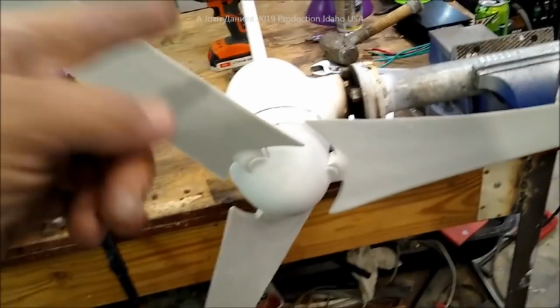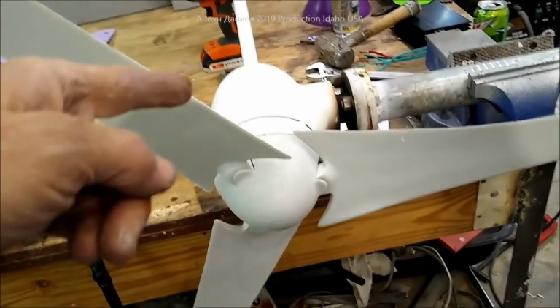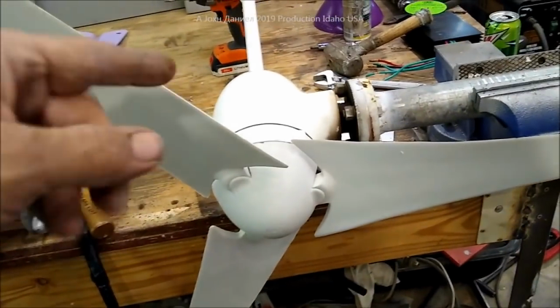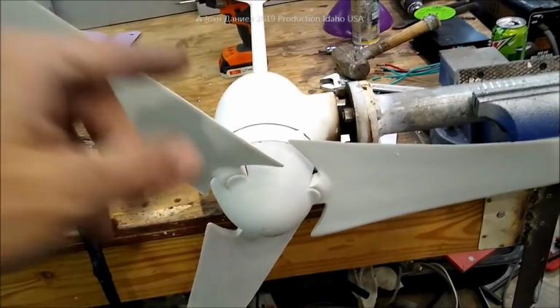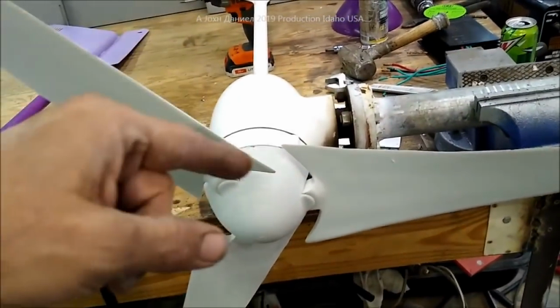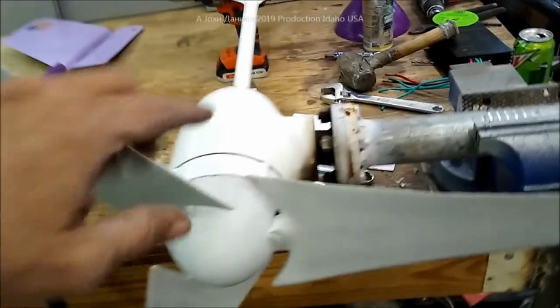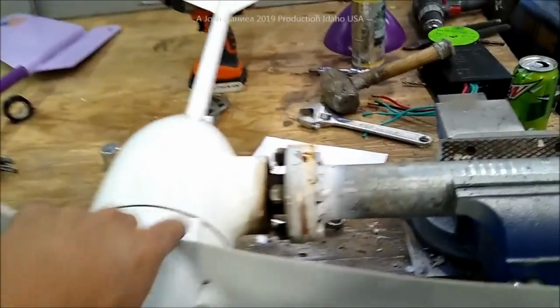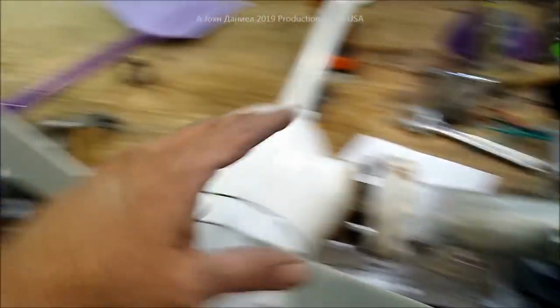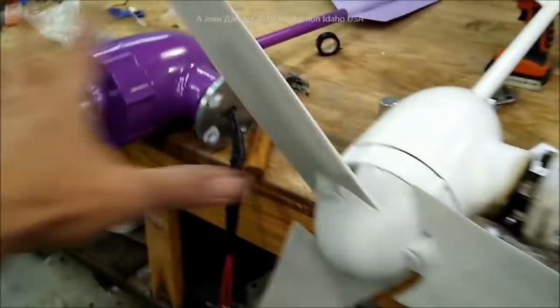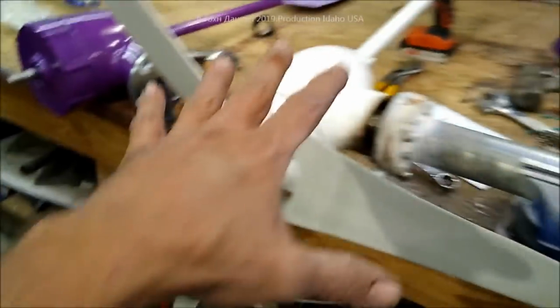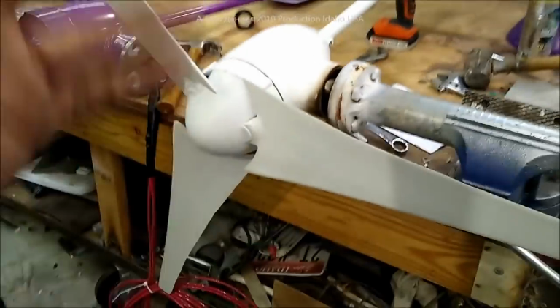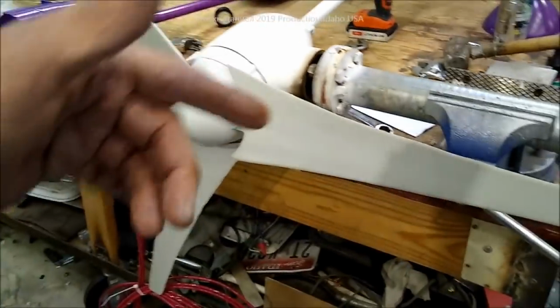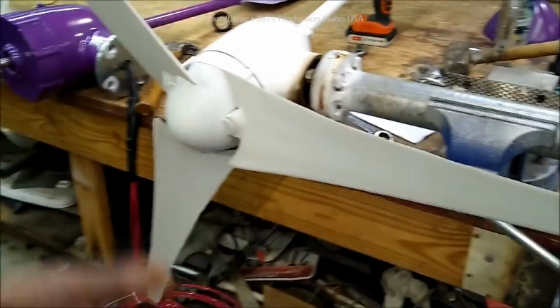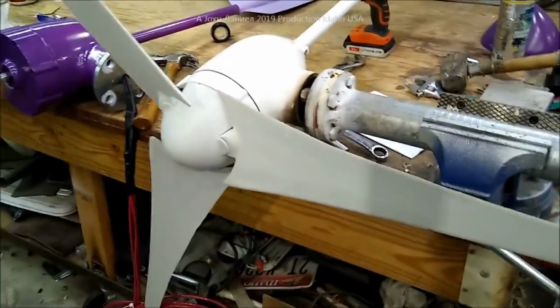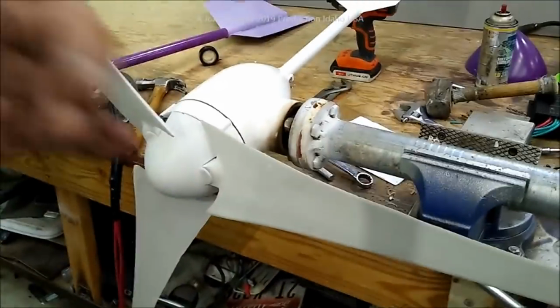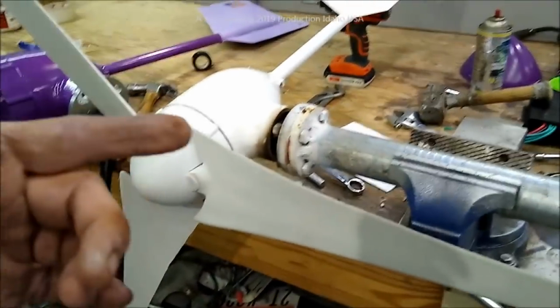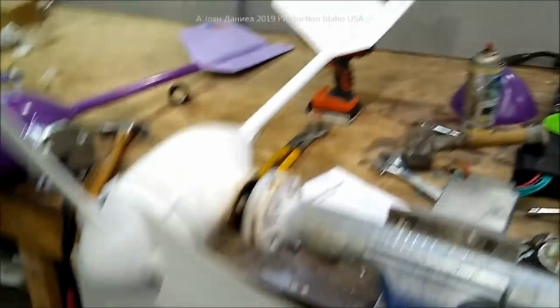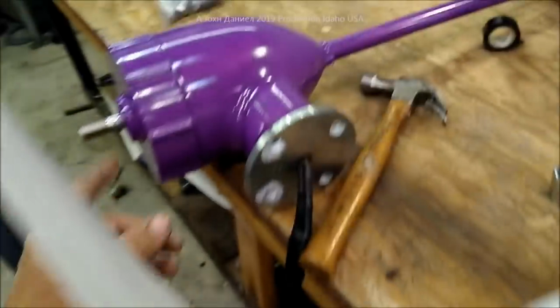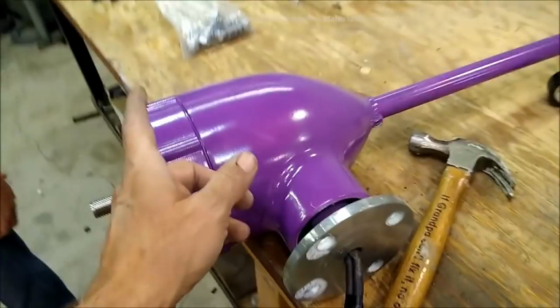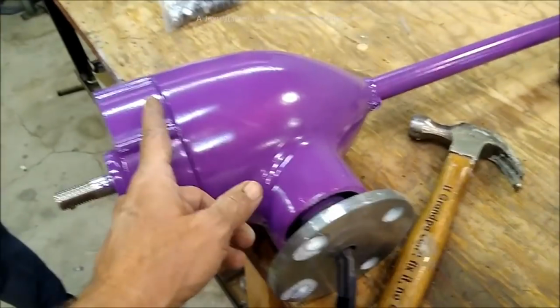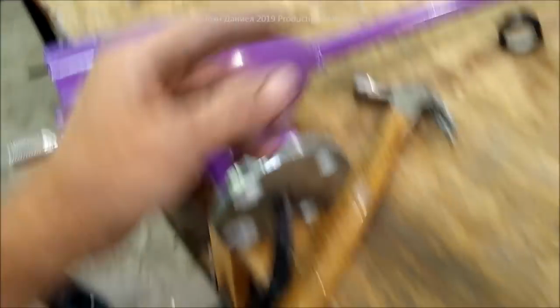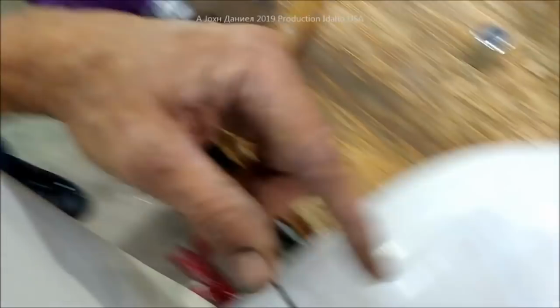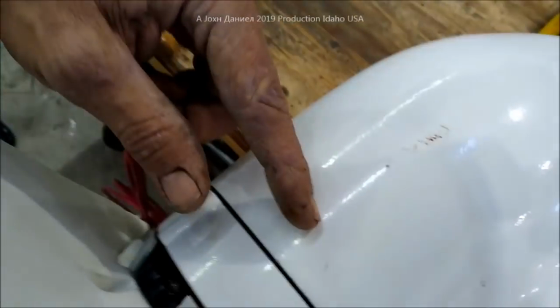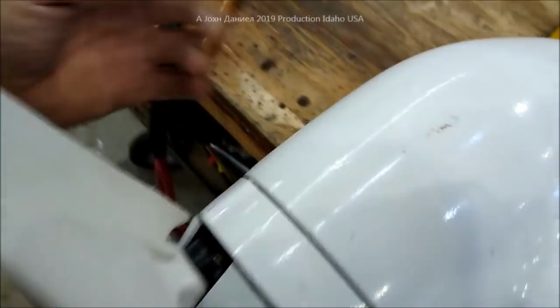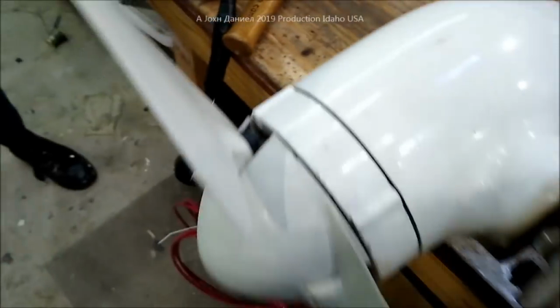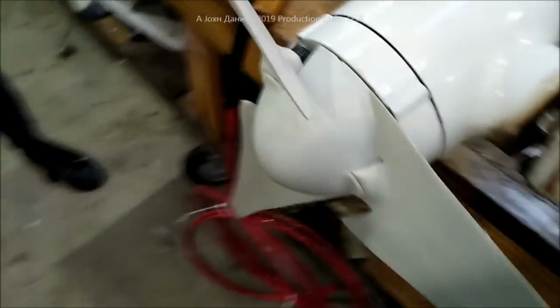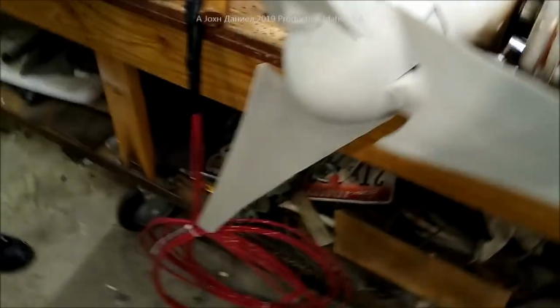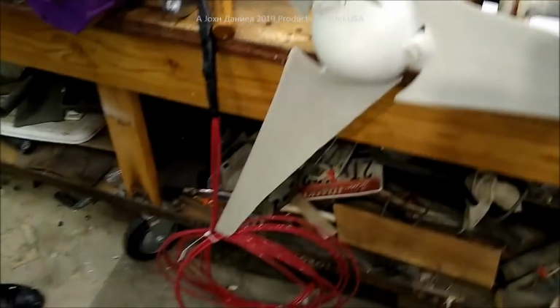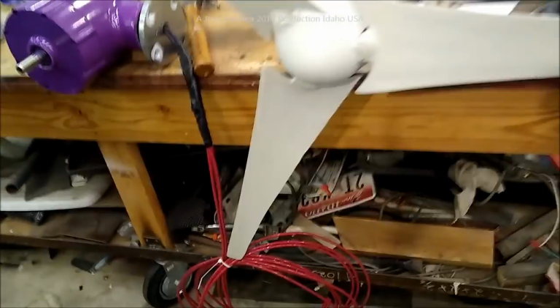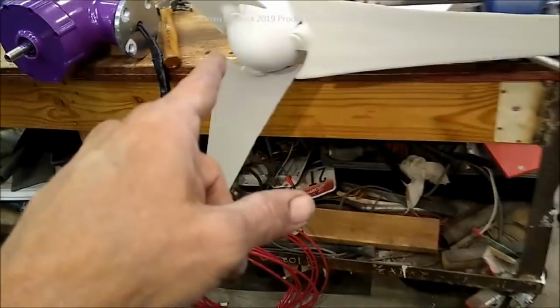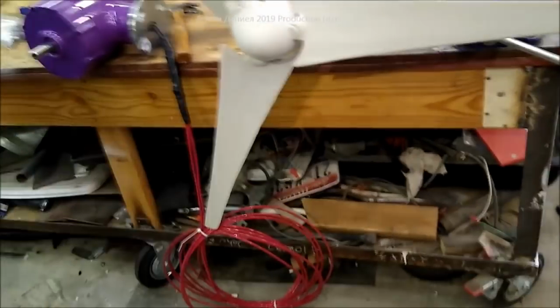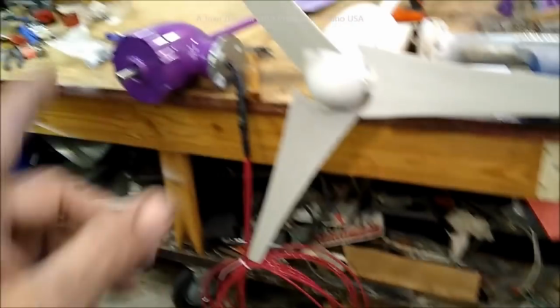So this is that 500 watt — you'll see below the video the links to everything we've installed and used. This one here and this one here — same company, proven dependability.